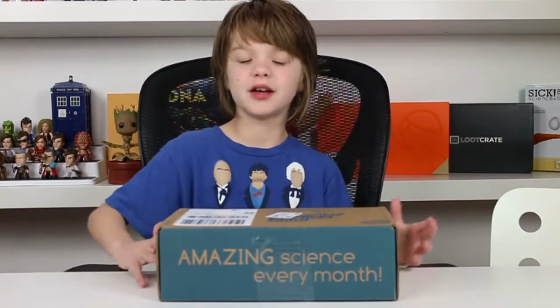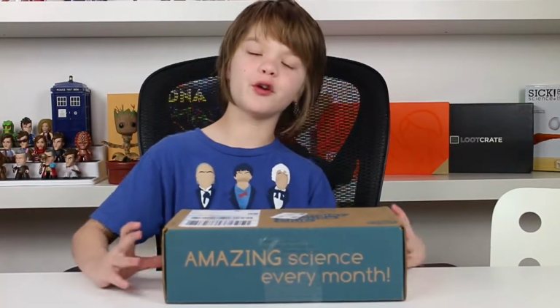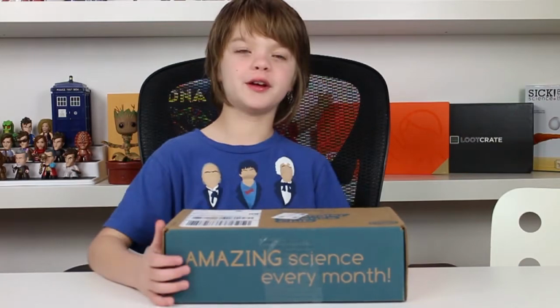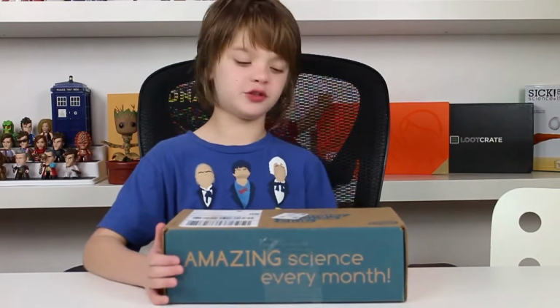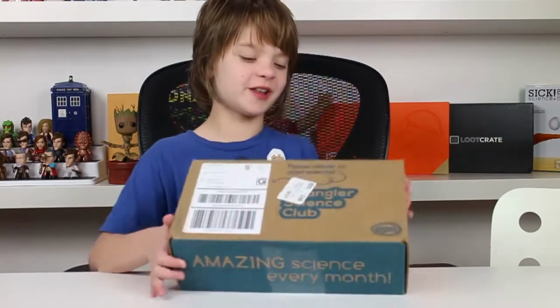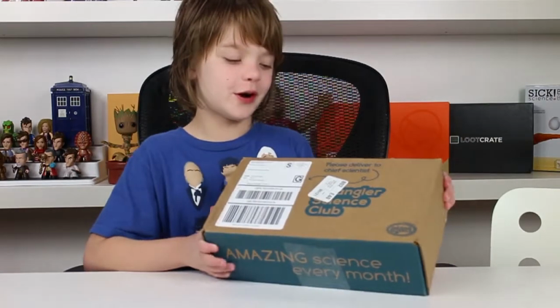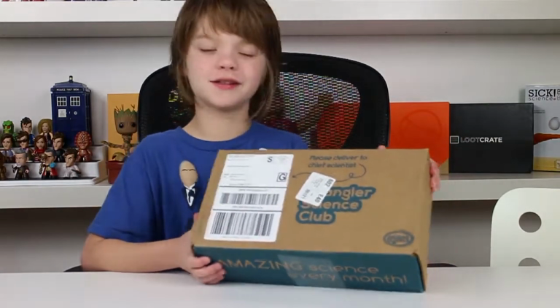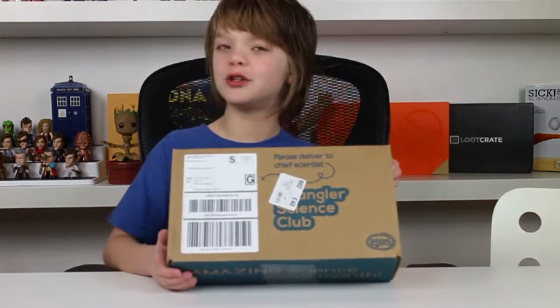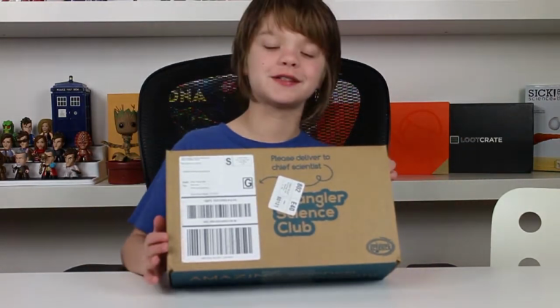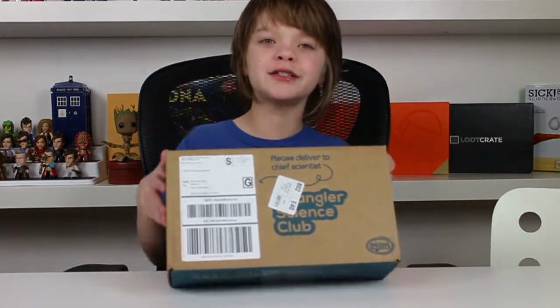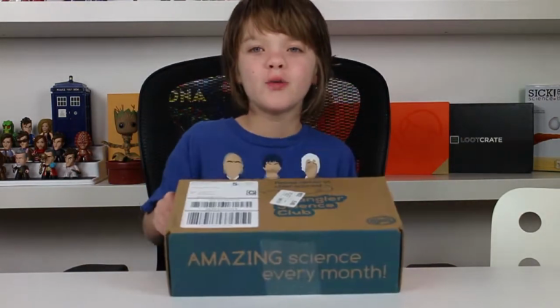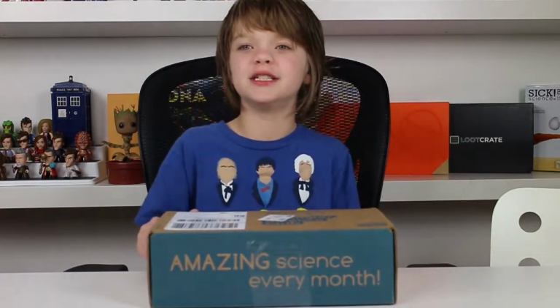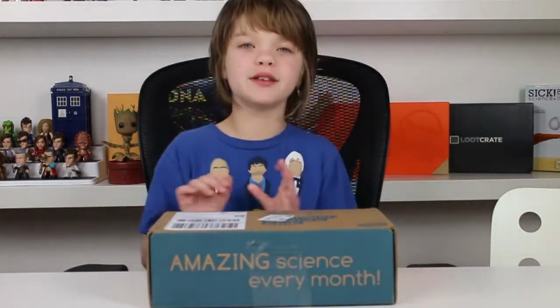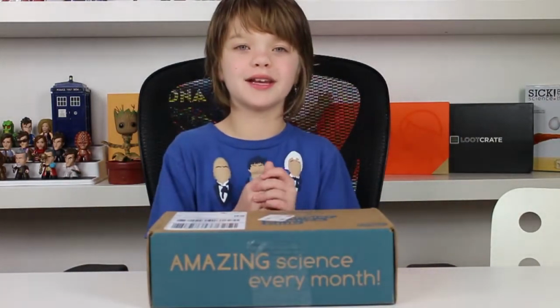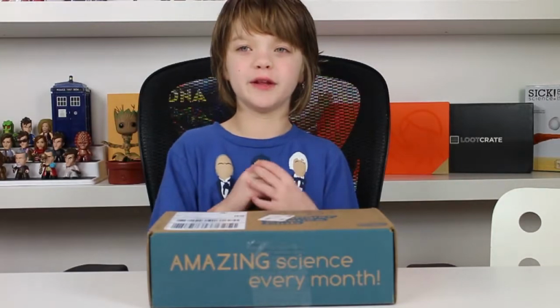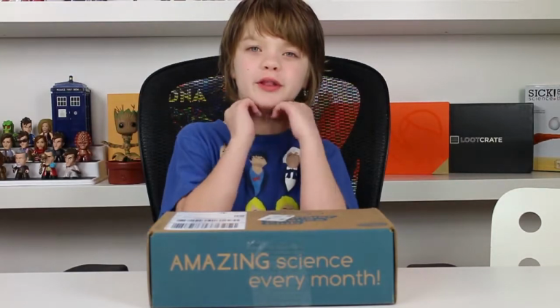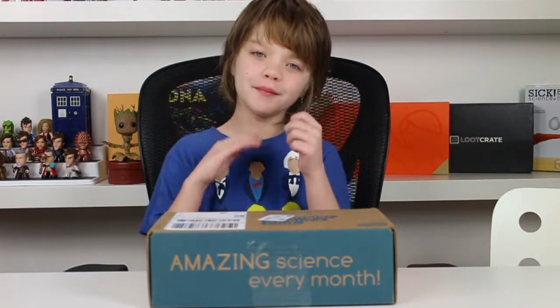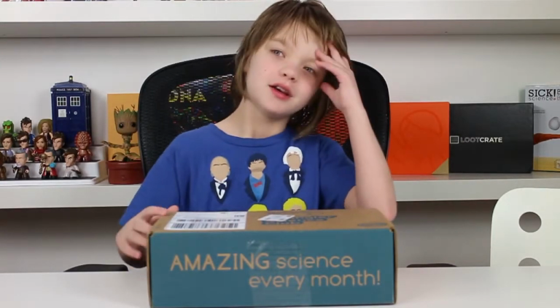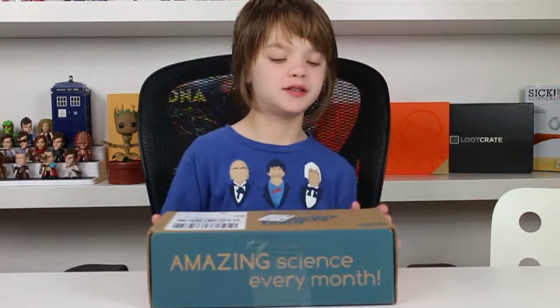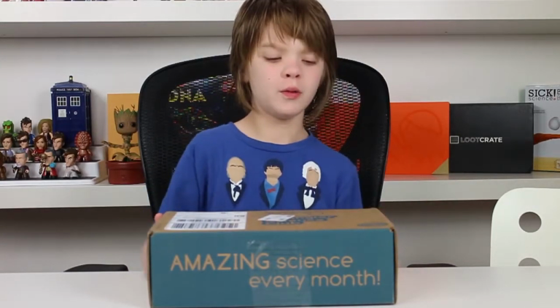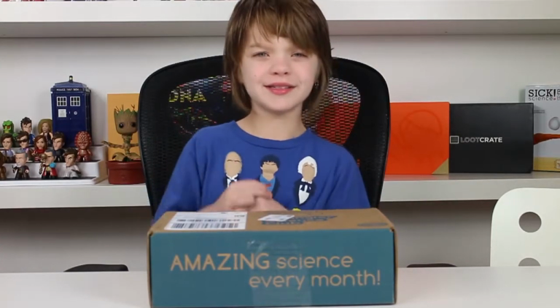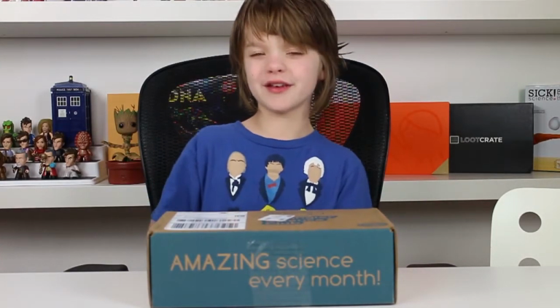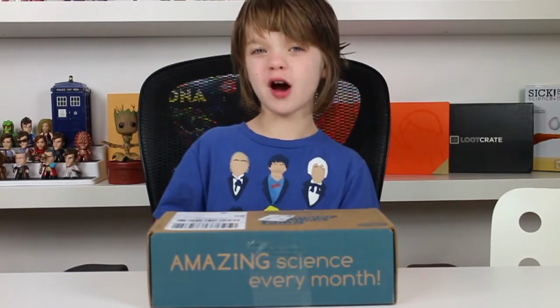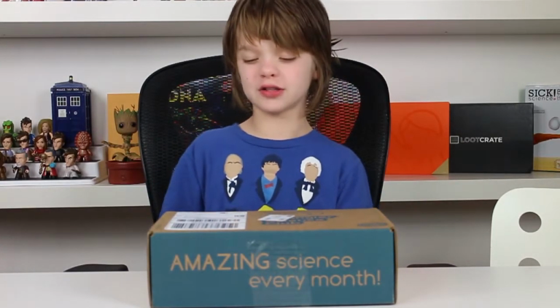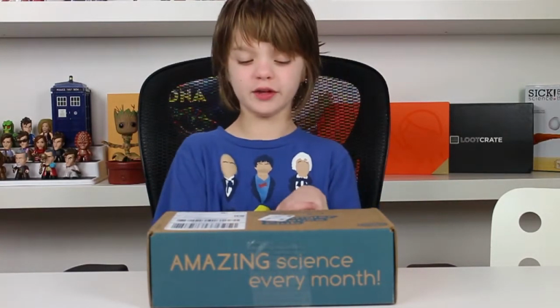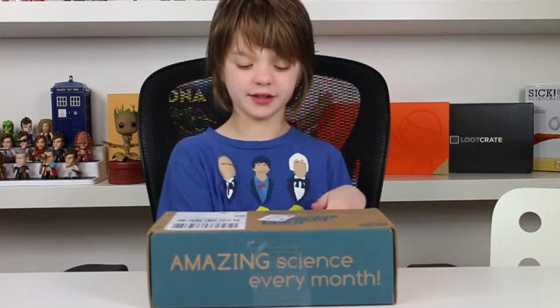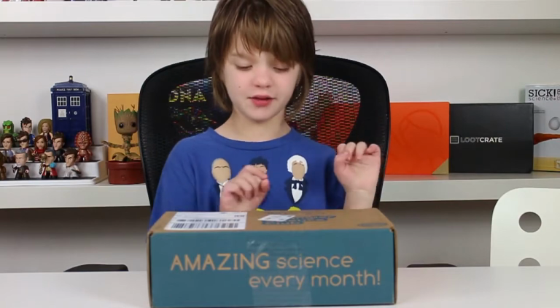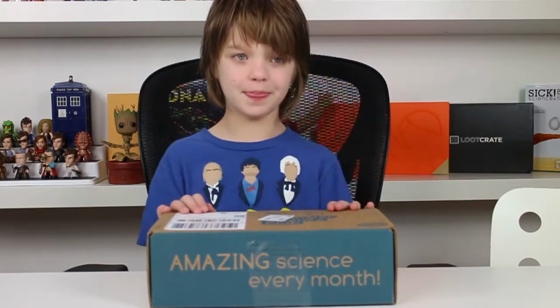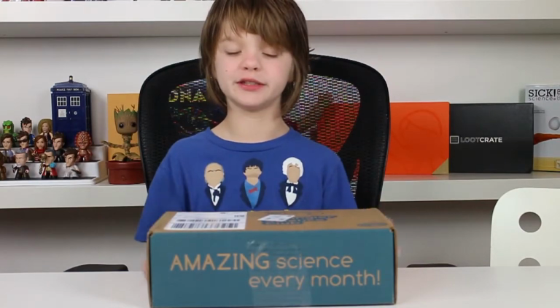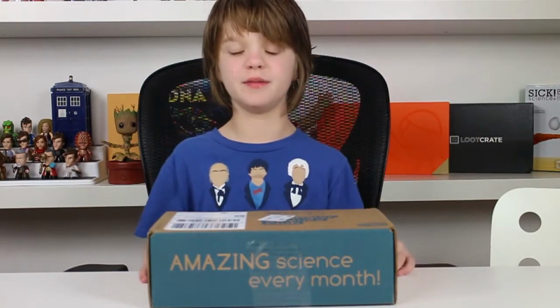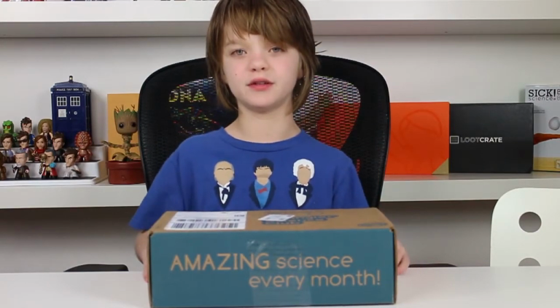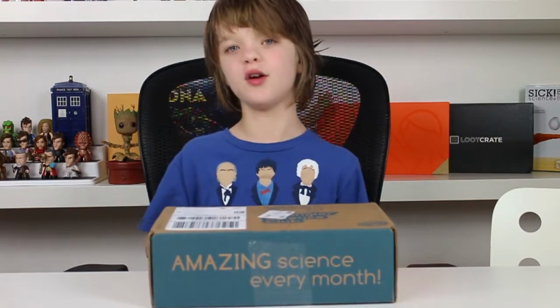So before I open it, I want to mention that on the box it says 'Deliver to Chief Scientist,' which is me — so that is really, really cool. Last month's theme was colors and I'm really curious to see what this month's theme is. So let's get it open.